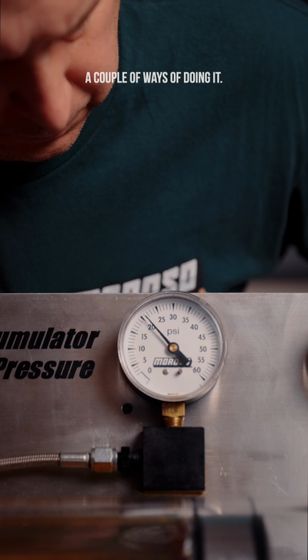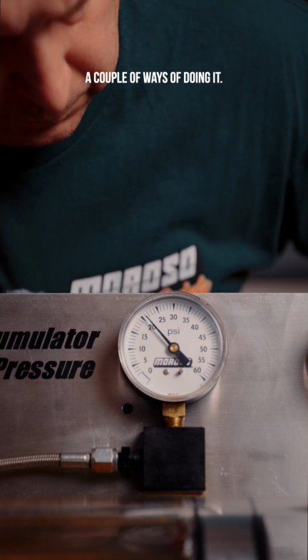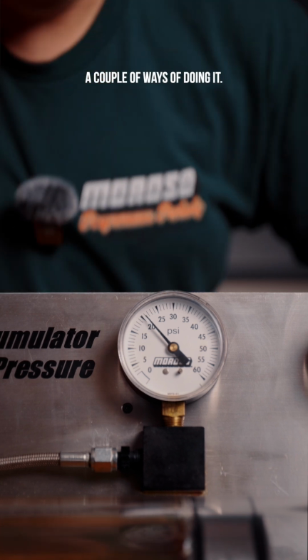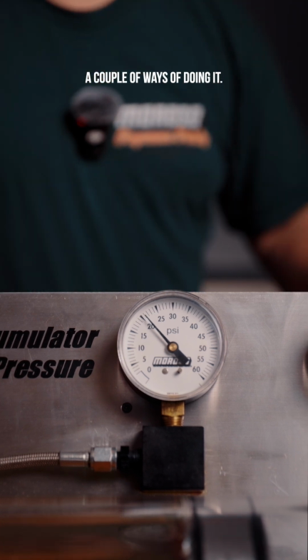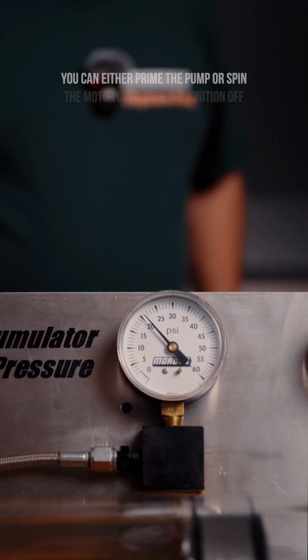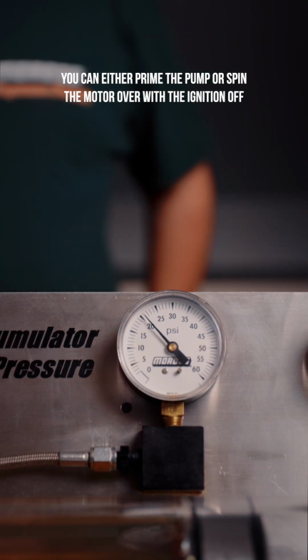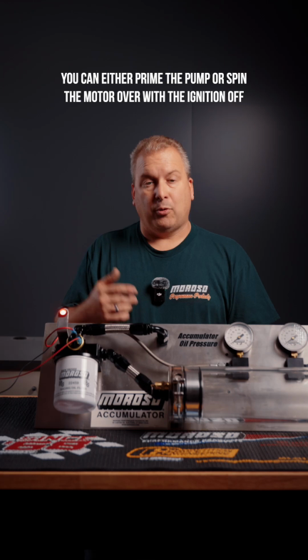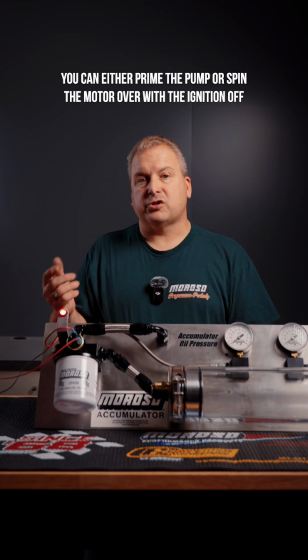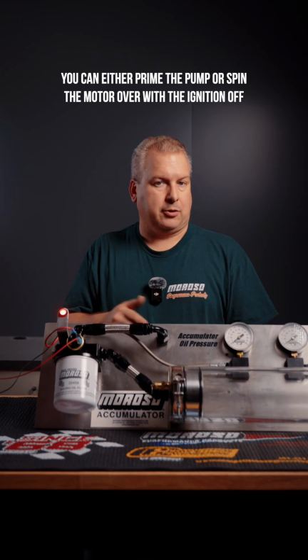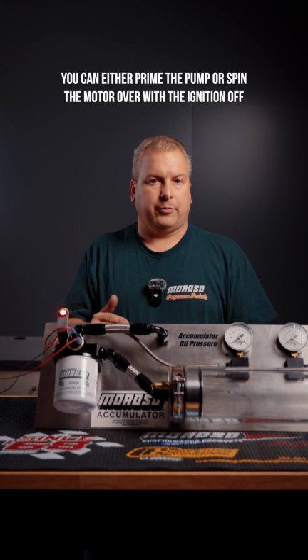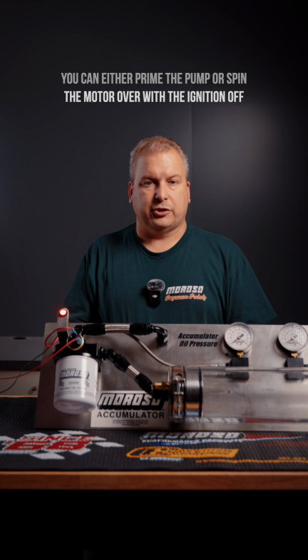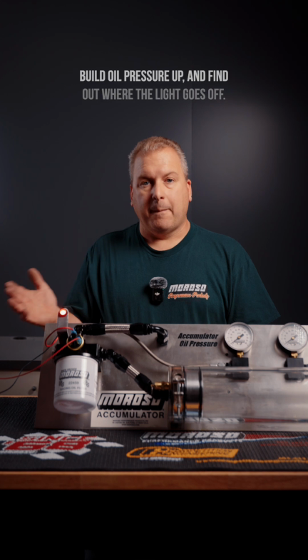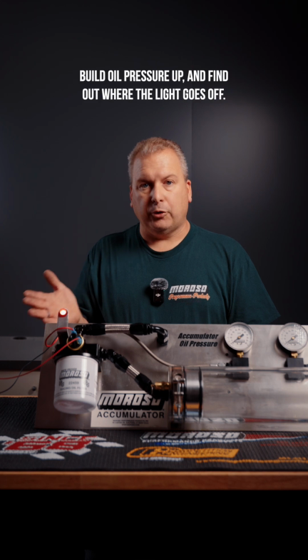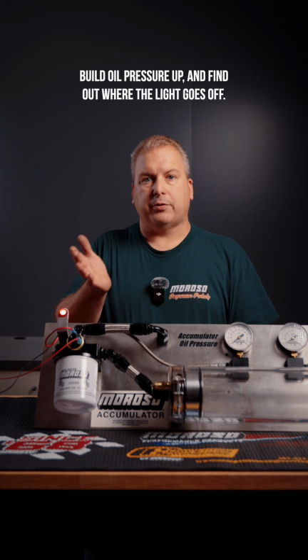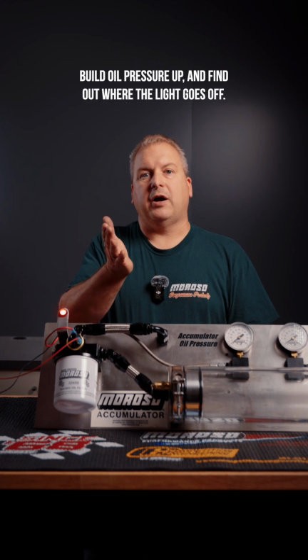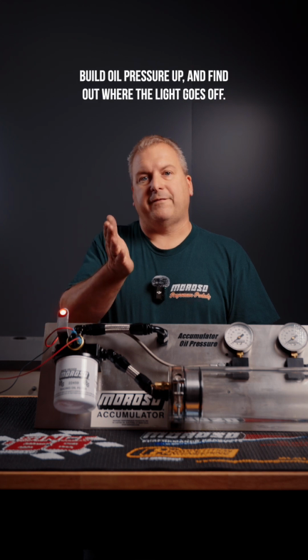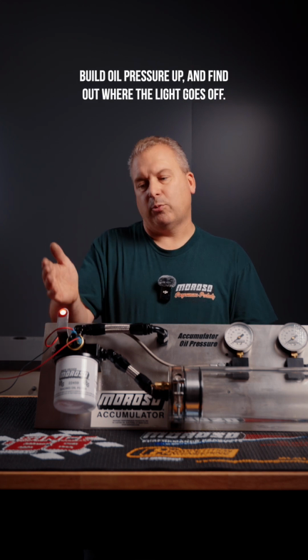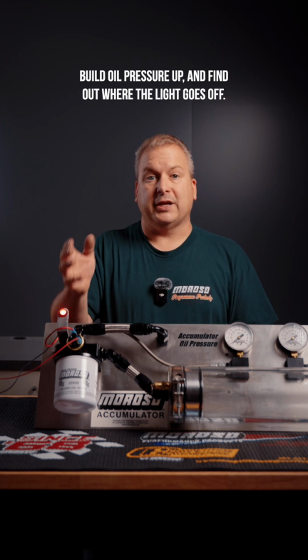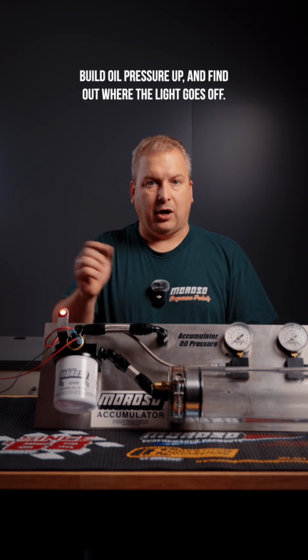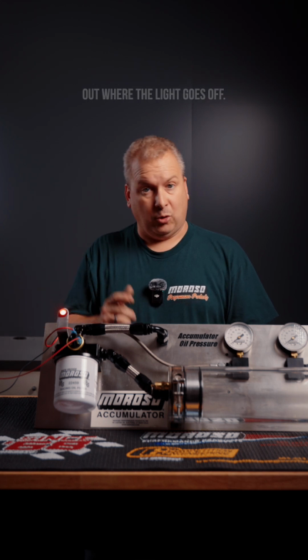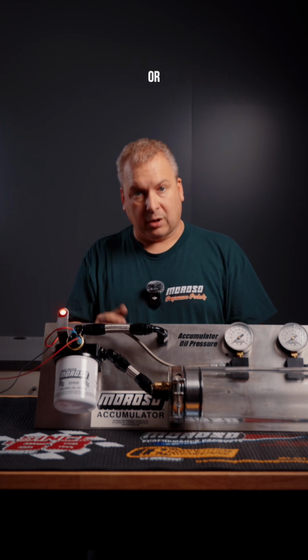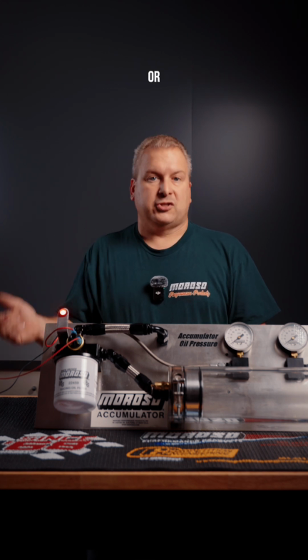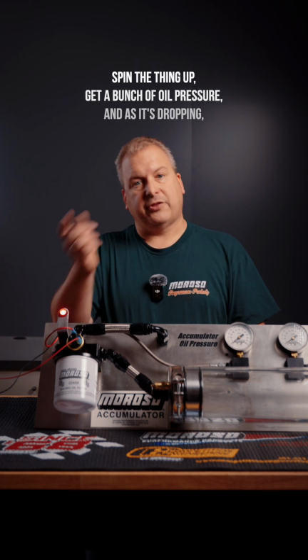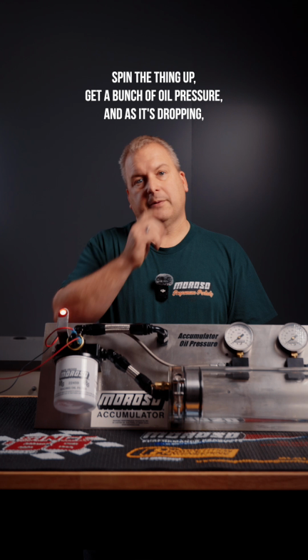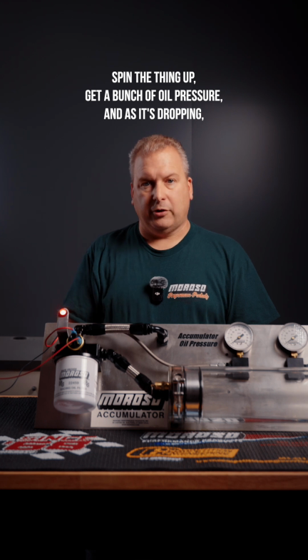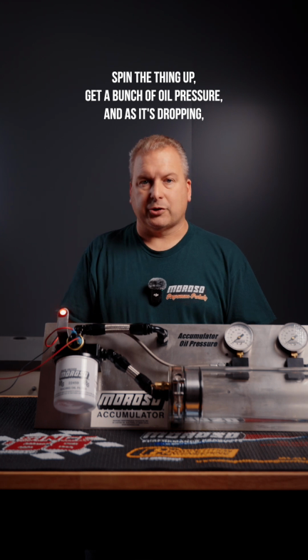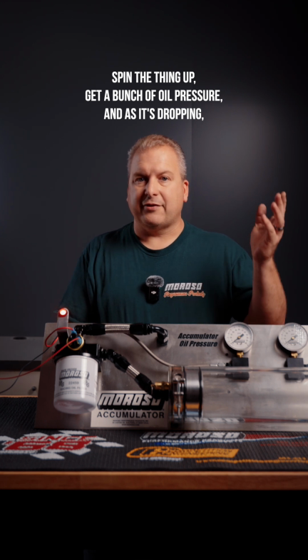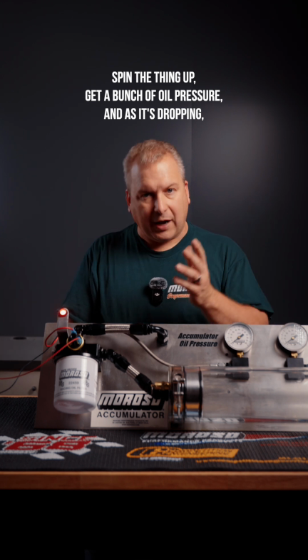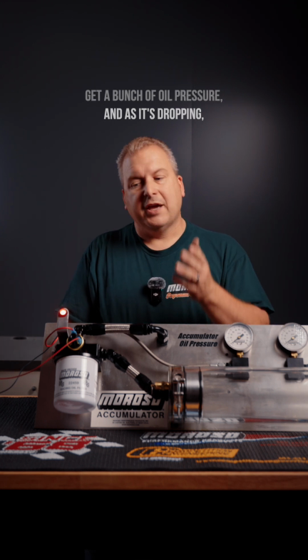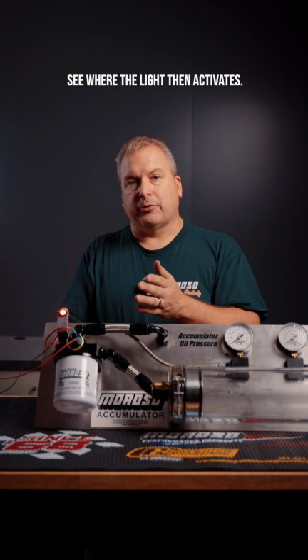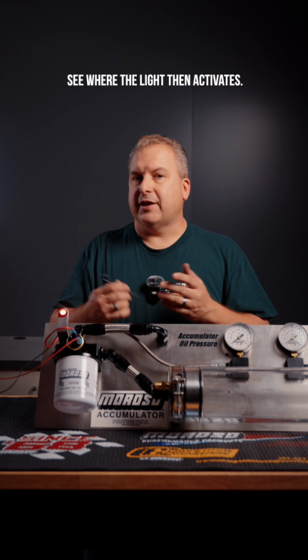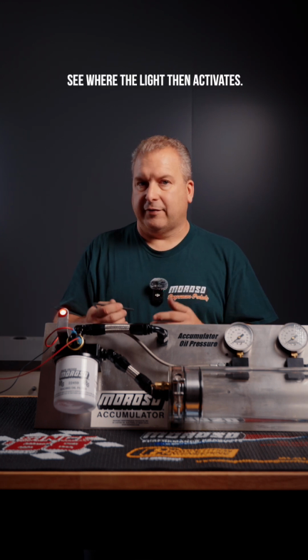A couple of ways to do it: you can either prime the pump or spin the motor over with the ignition off to build oil pressure up and find out where the light goes off, or spin it up, get a bunch of oil pressure, and as it's dropping, see where the light then activates.